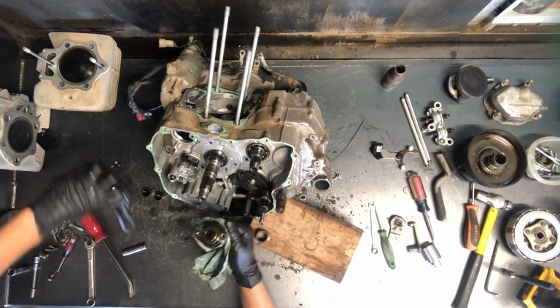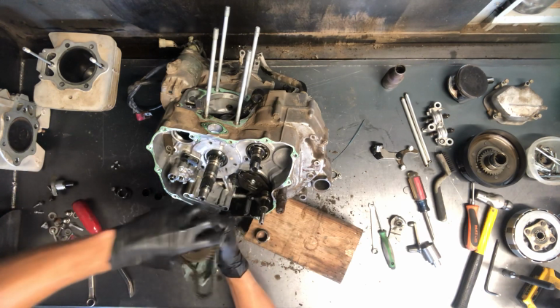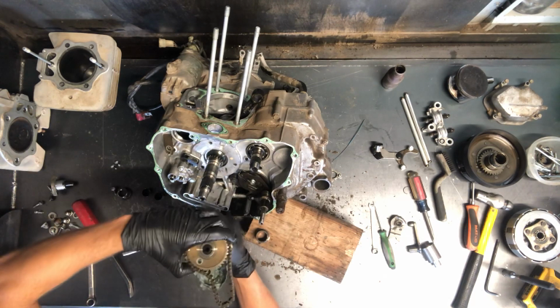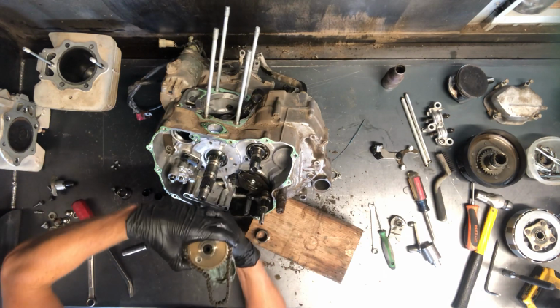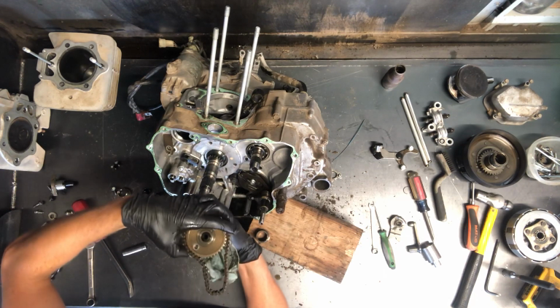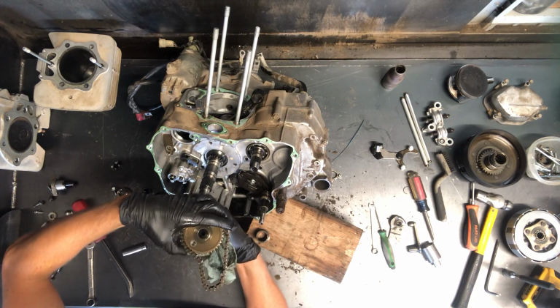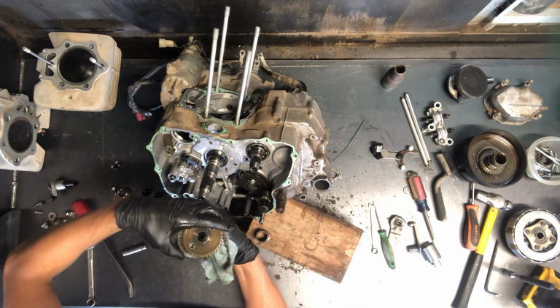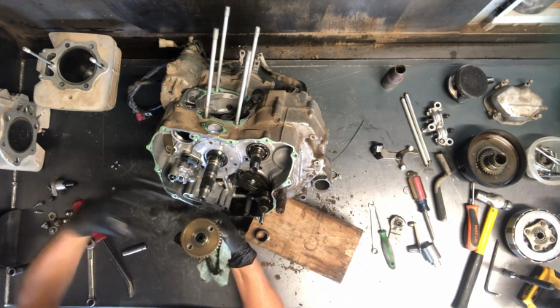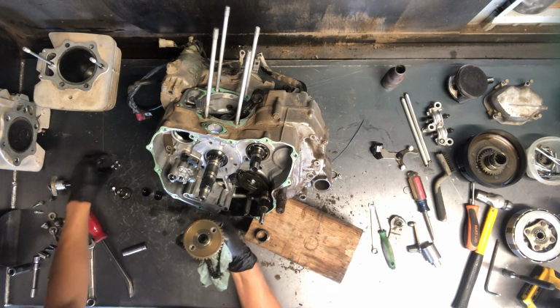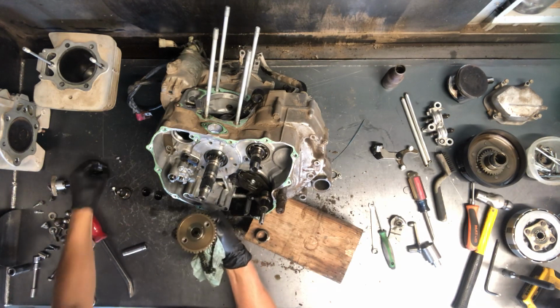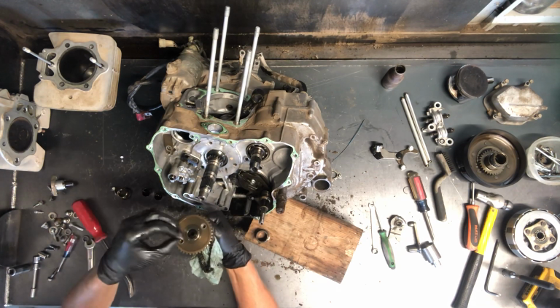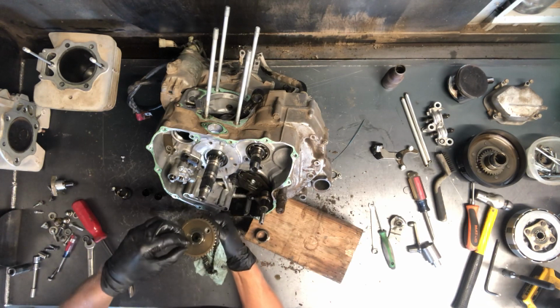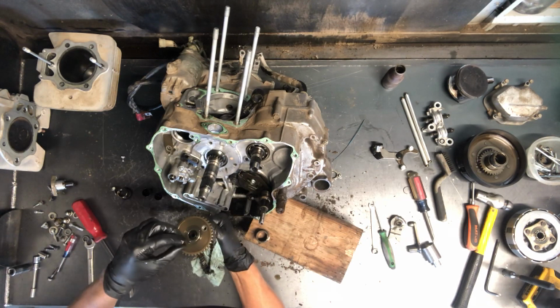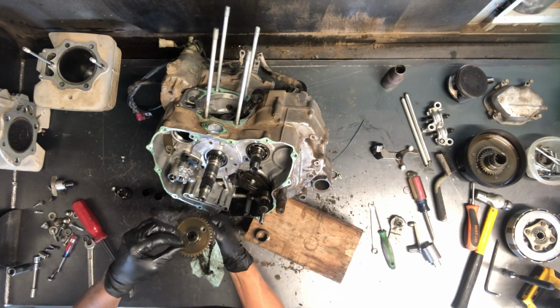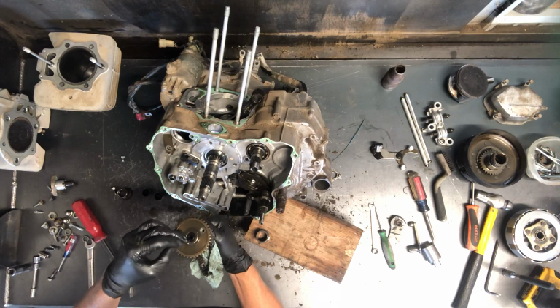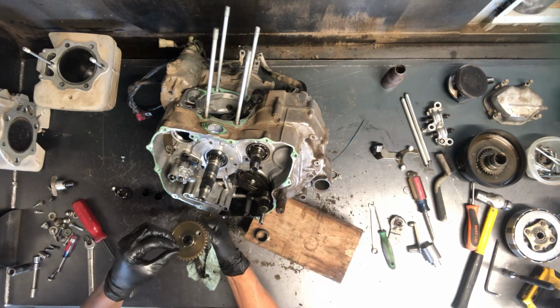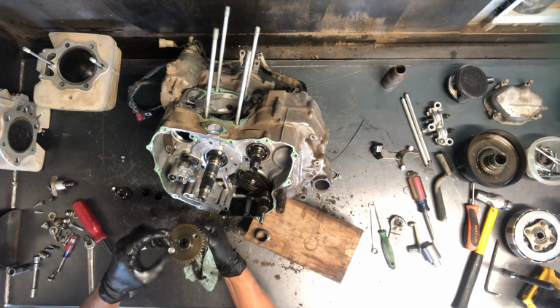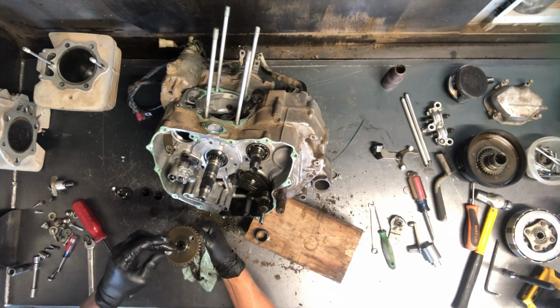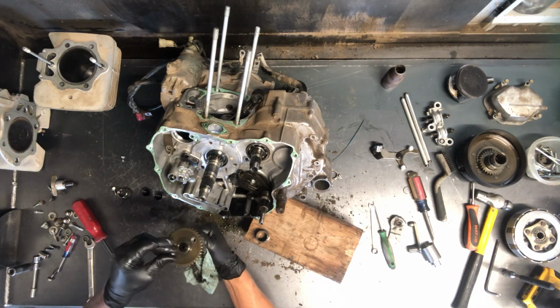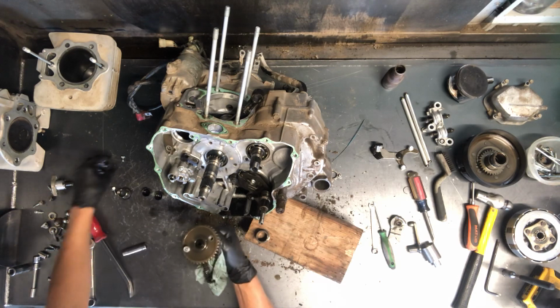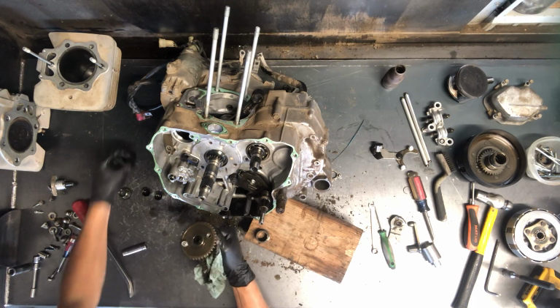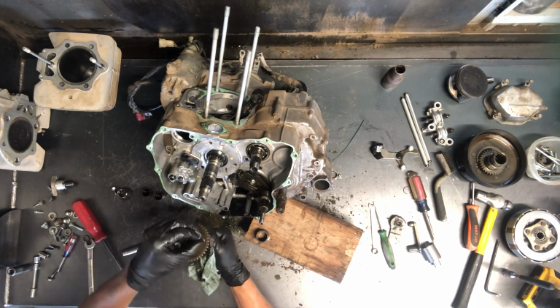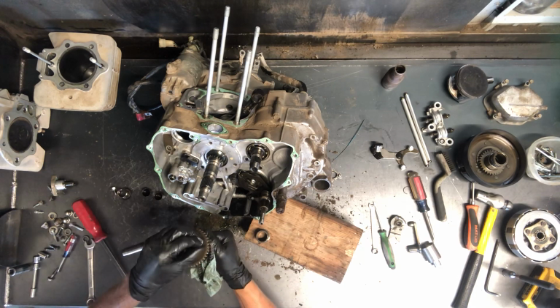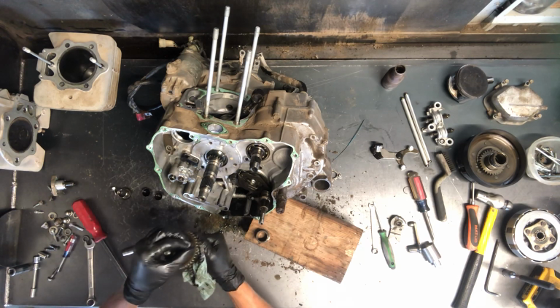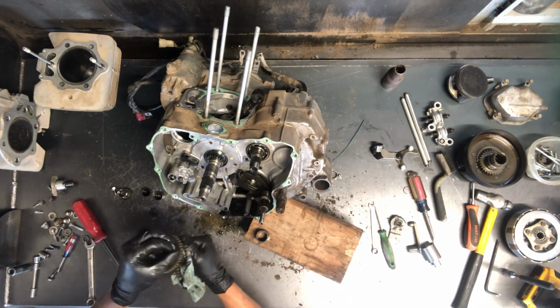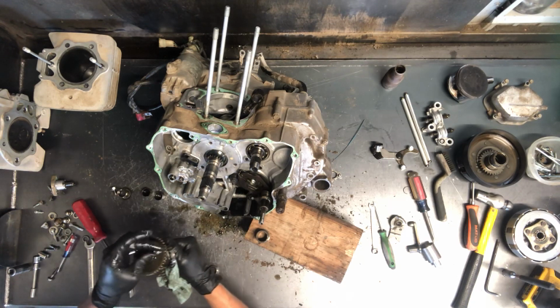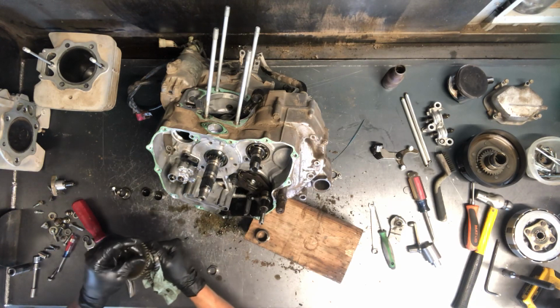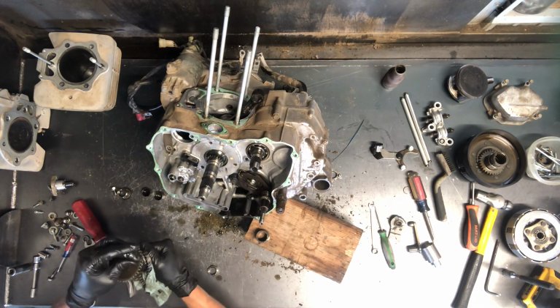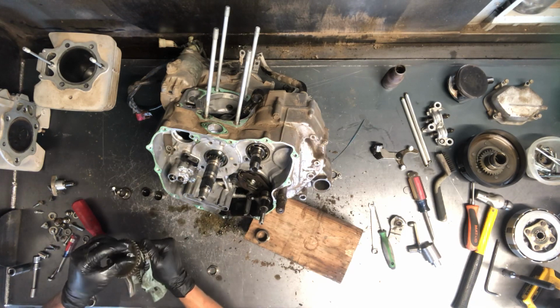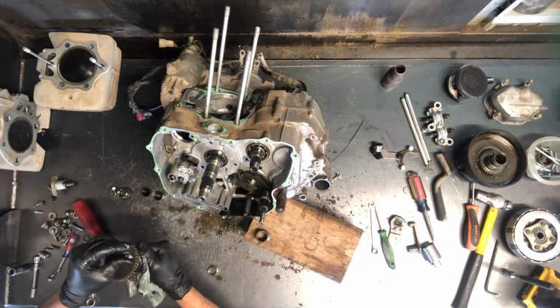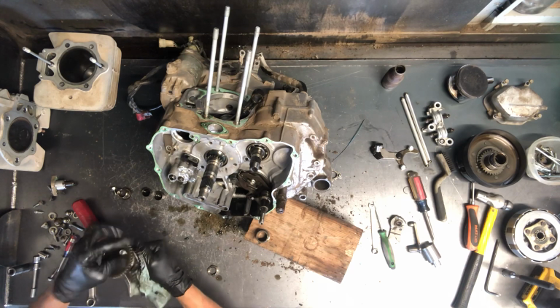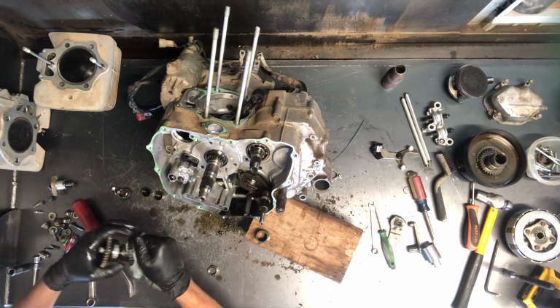I'm going to take and put the sprocket back on here. Next we're going to pull that oil pump.